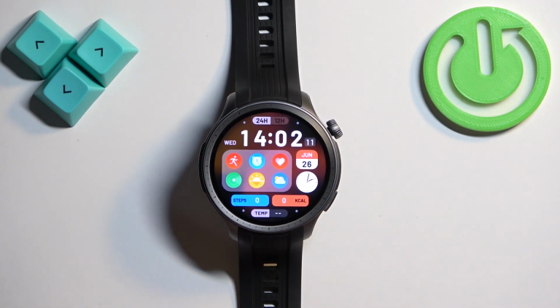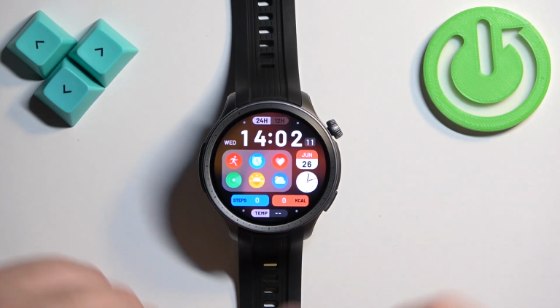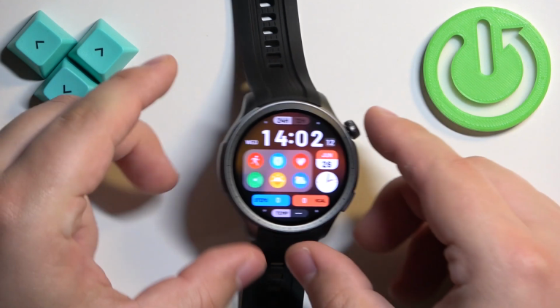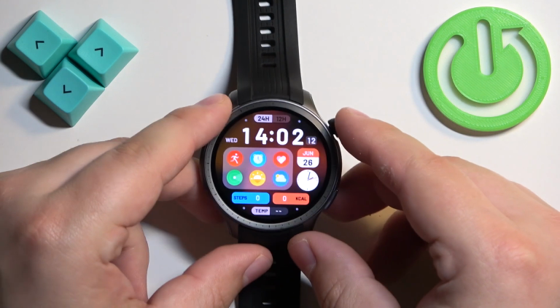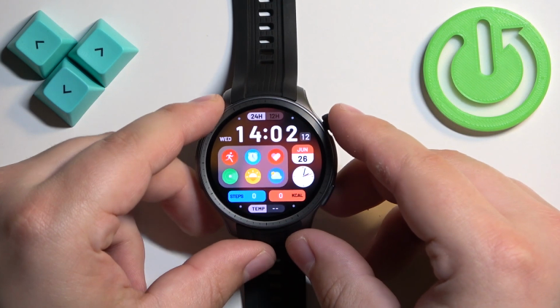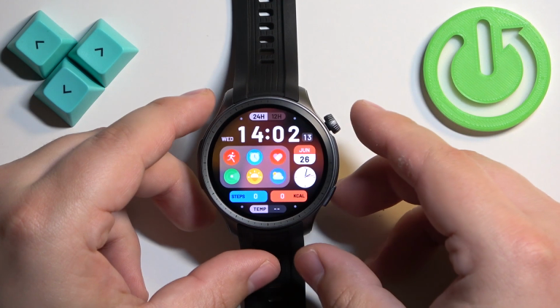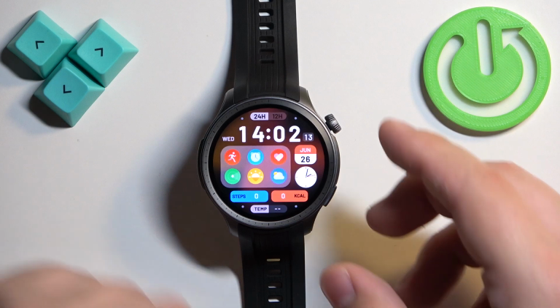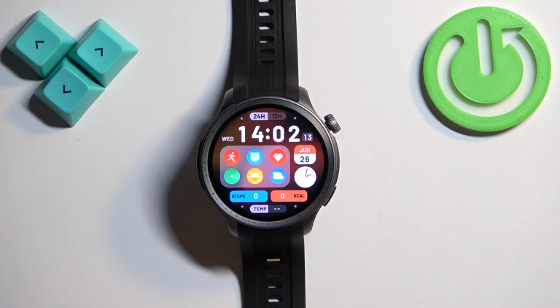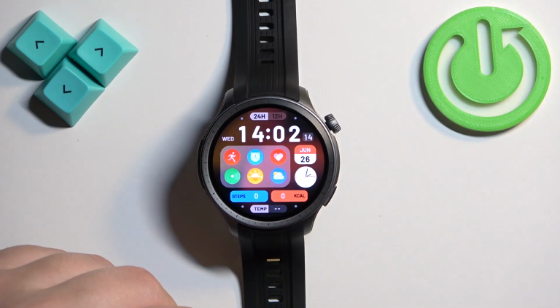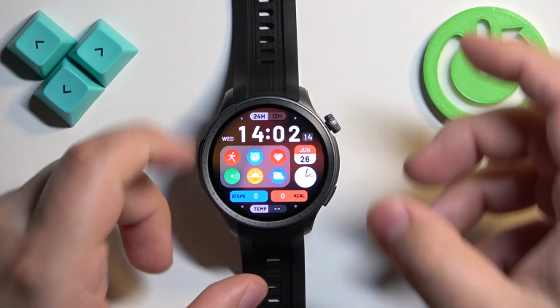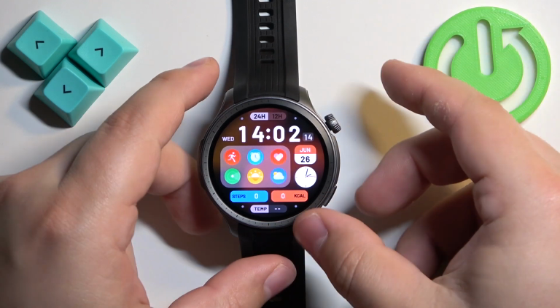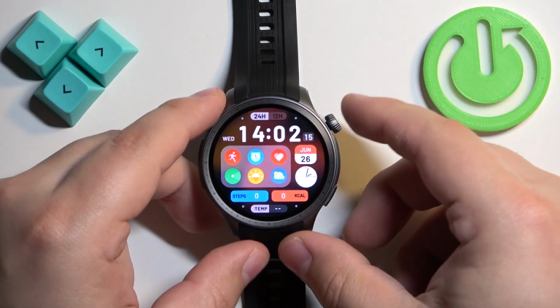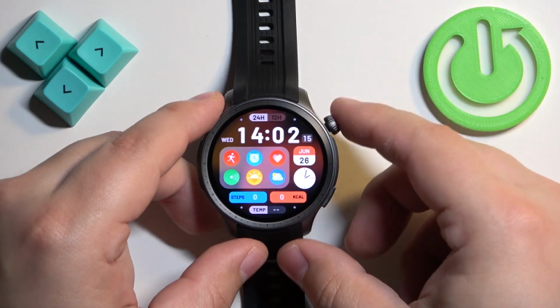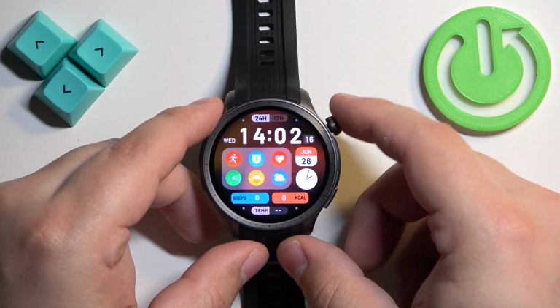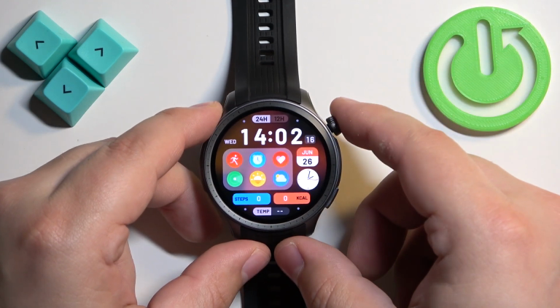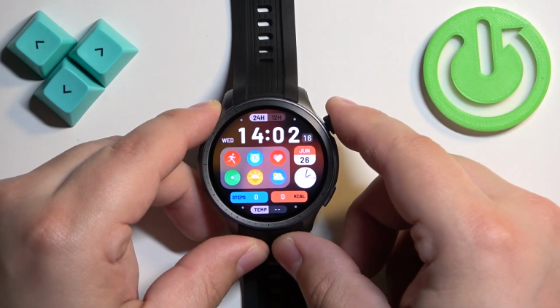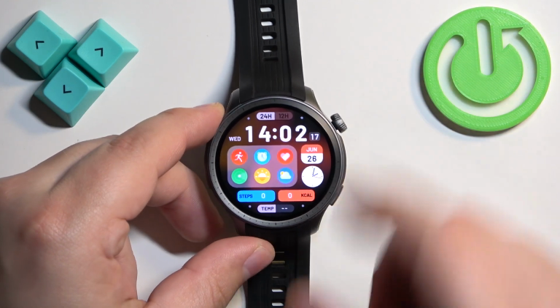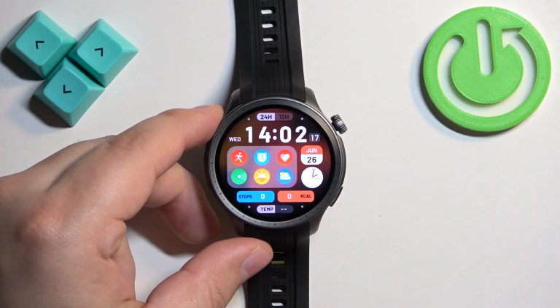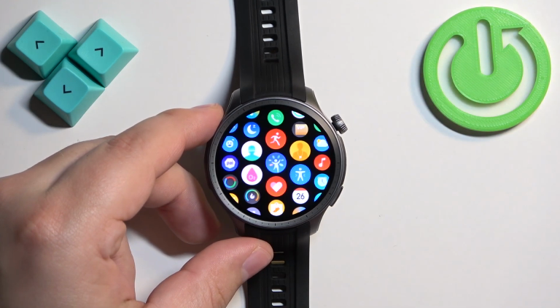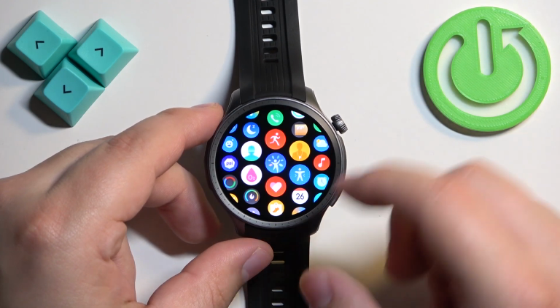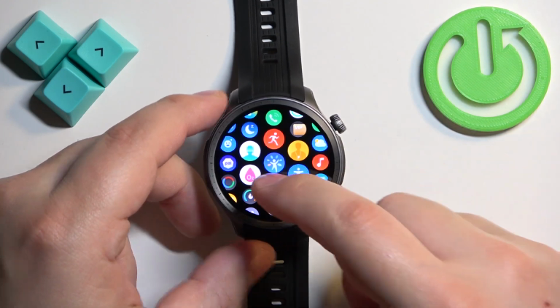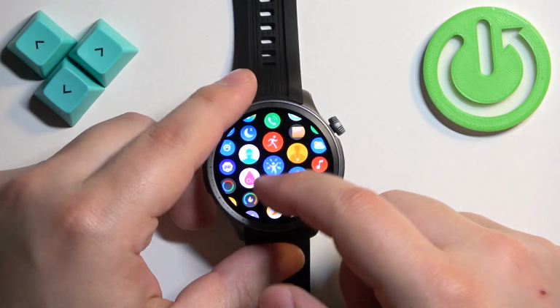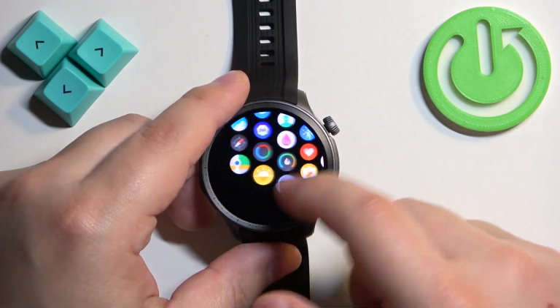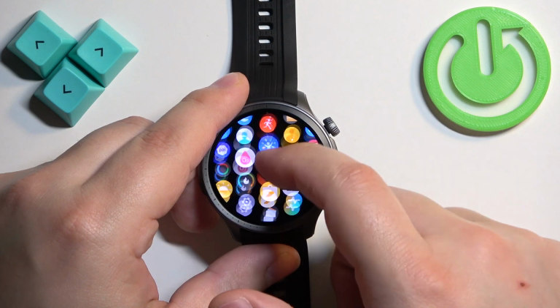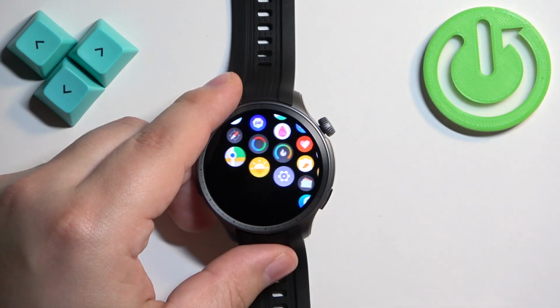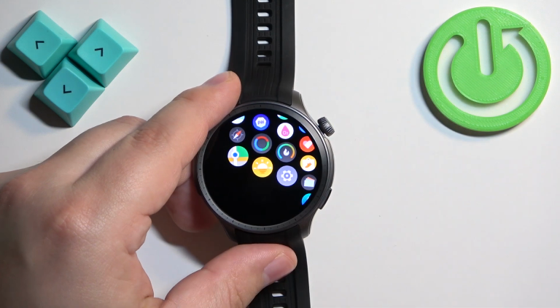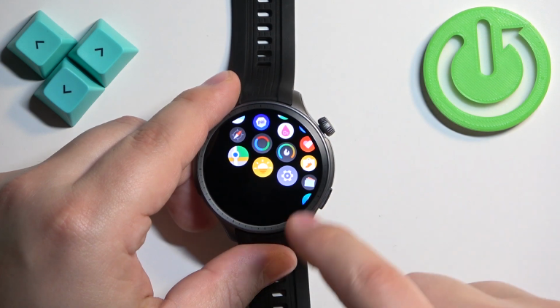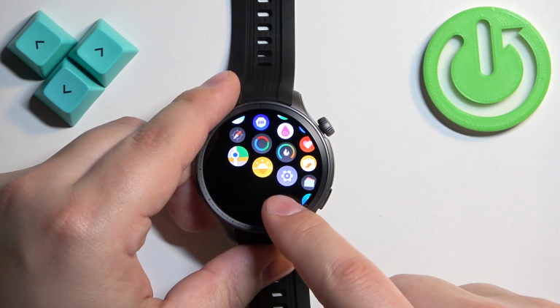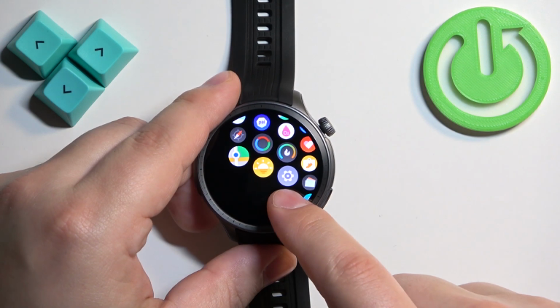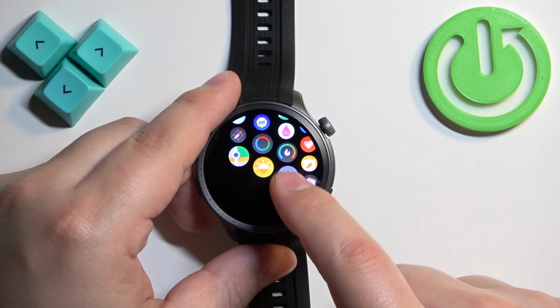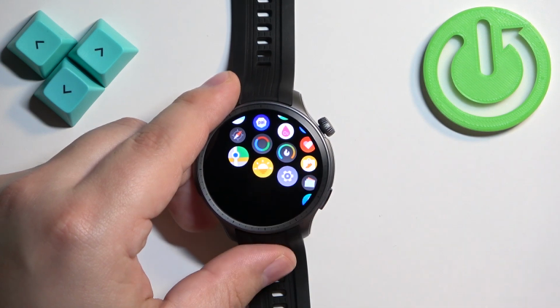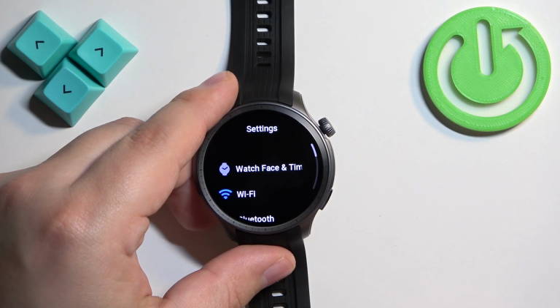You can also change the watch faces through the settings. Press the upper button to open the menu, scroll through the menu, find the settings icon, then tap on it to enter the settings.